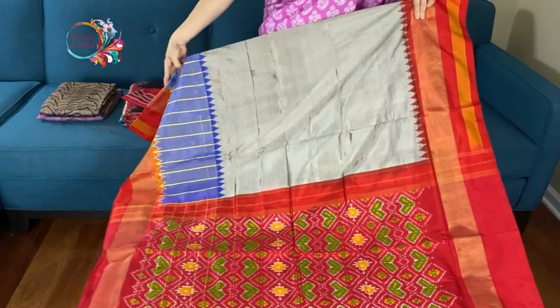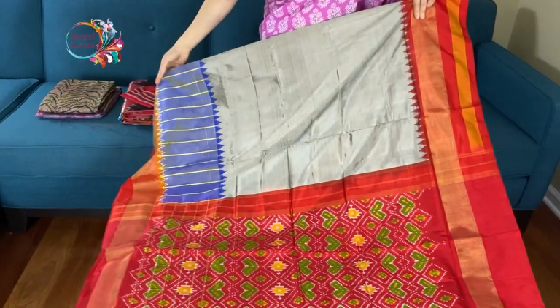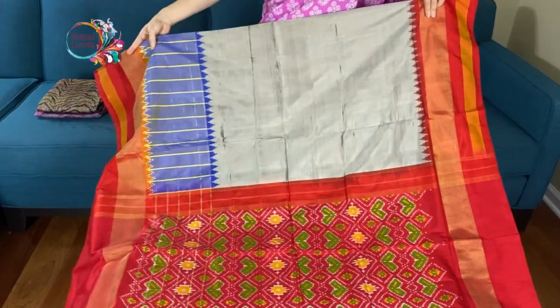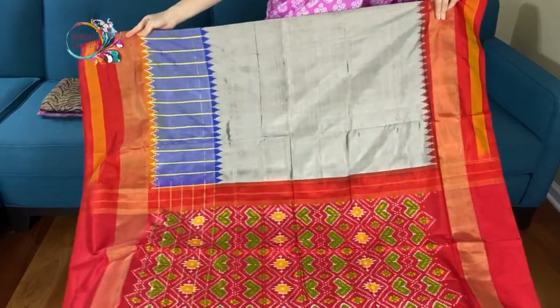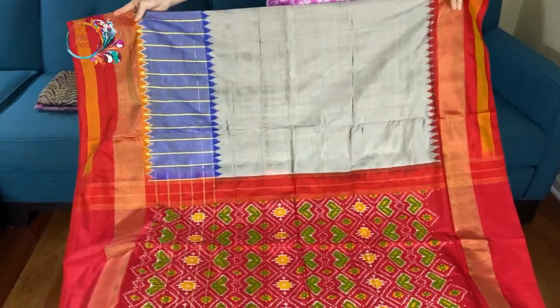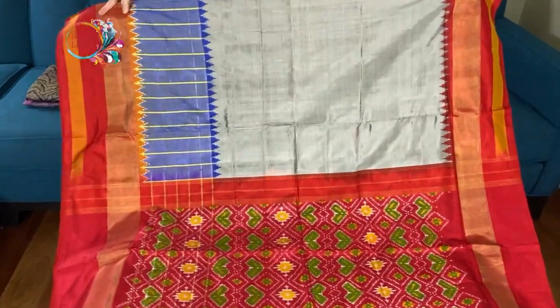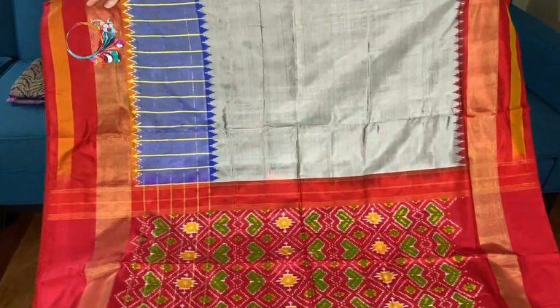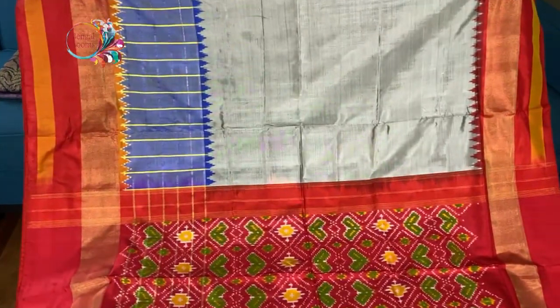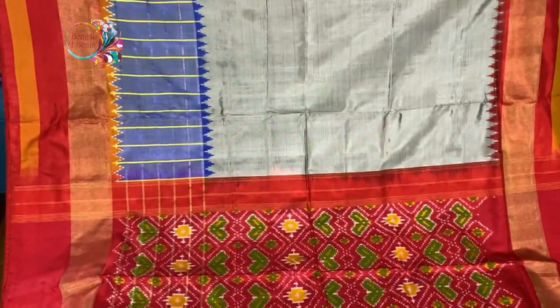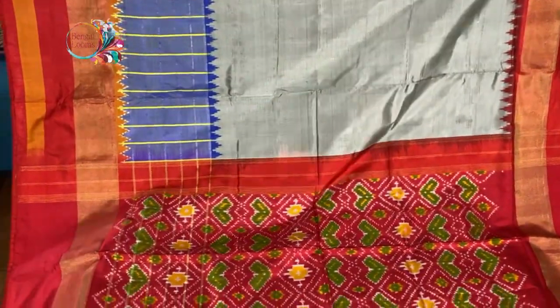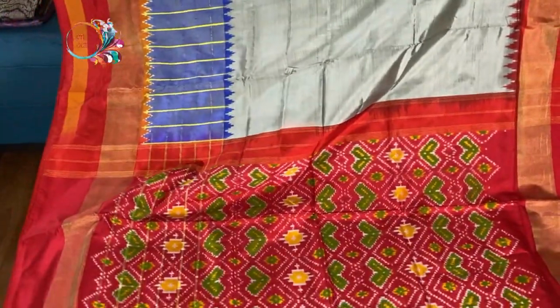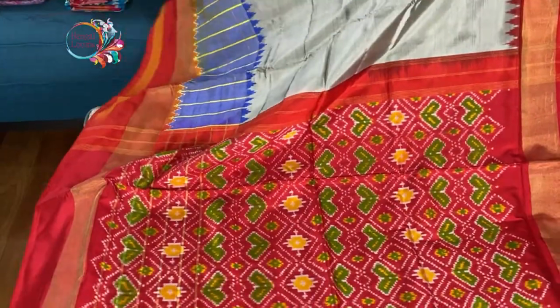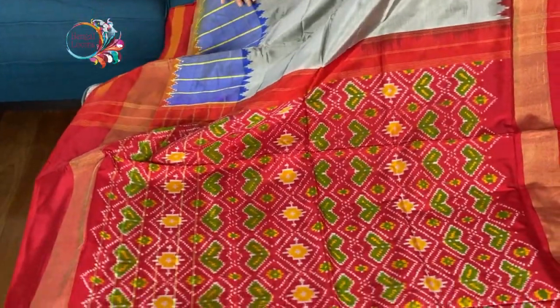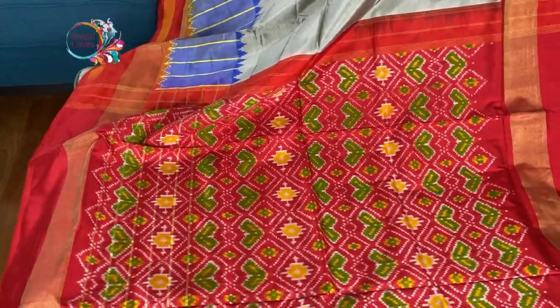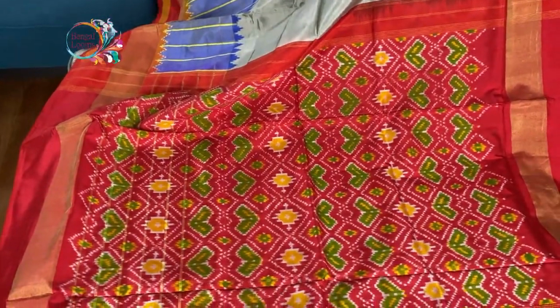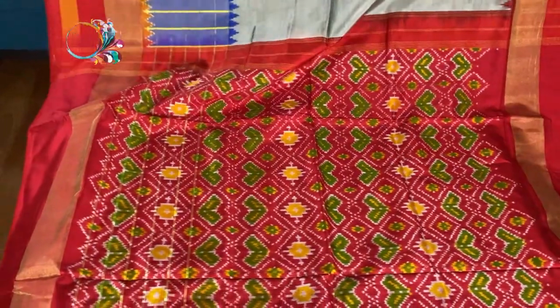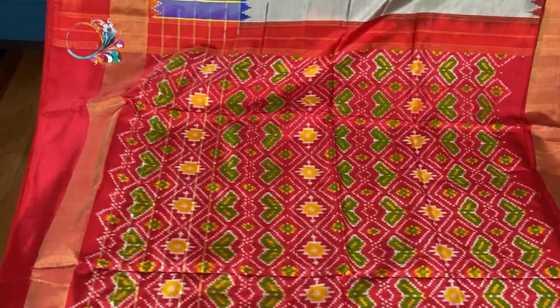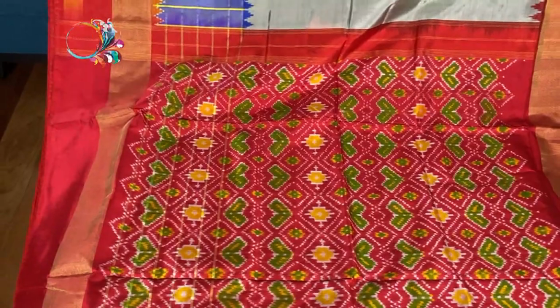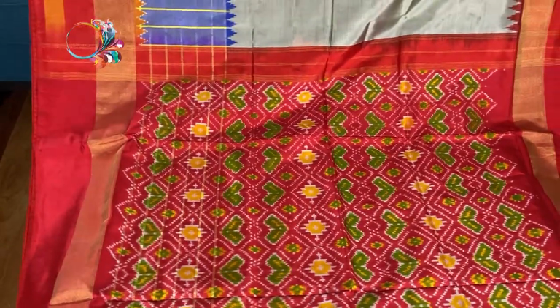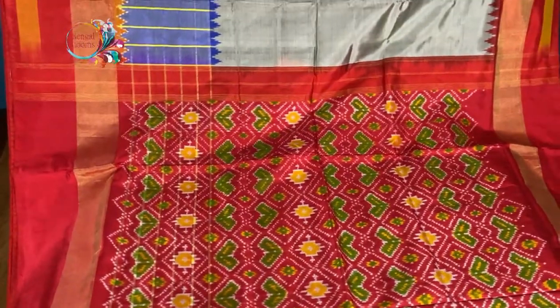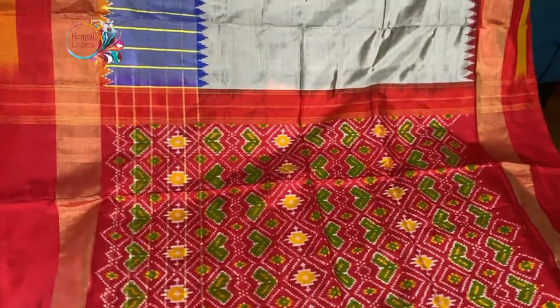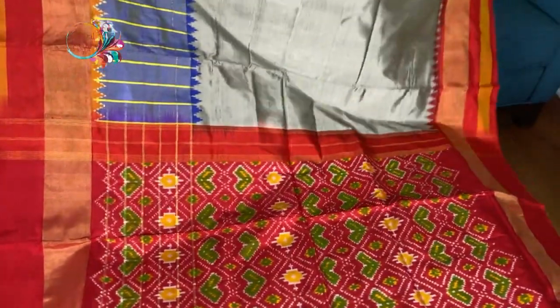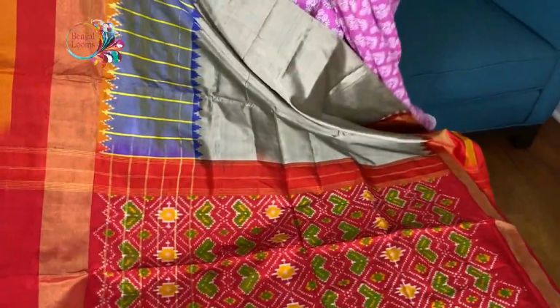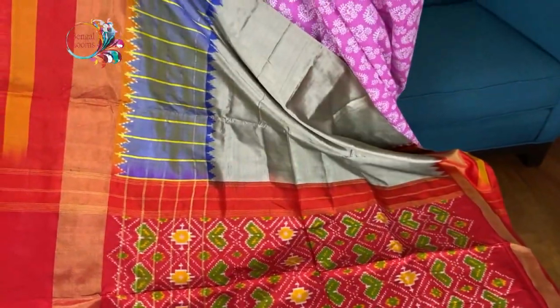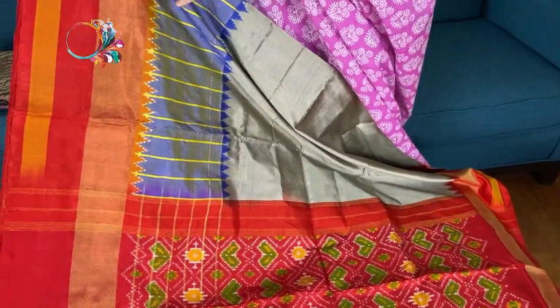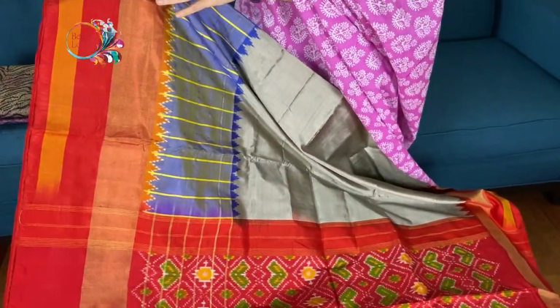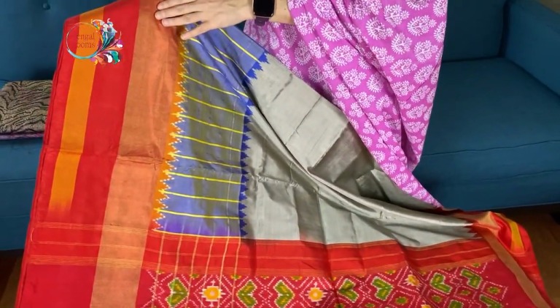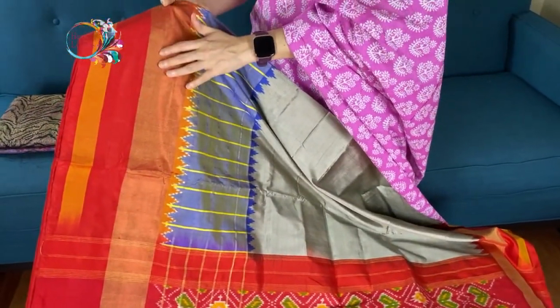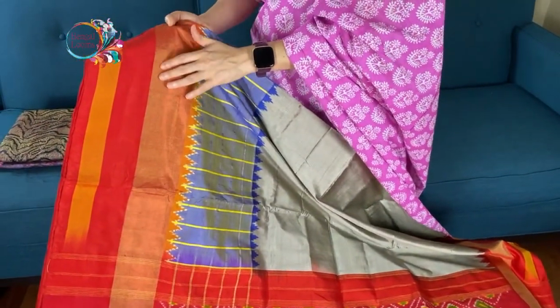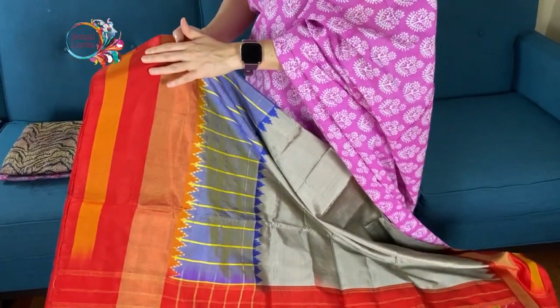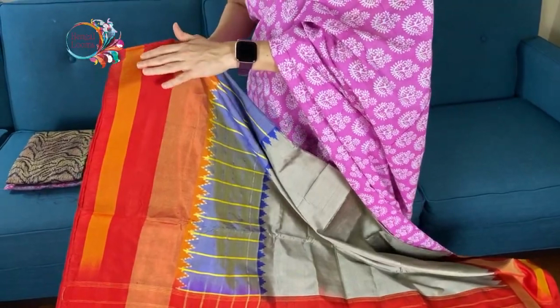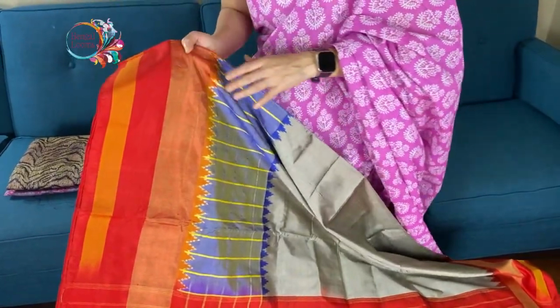It's a grey colour — silver grey actually. And this is the lower border of the saree. Look how beautiful the lower border is. It has blue, orange, zari, and red and gold.